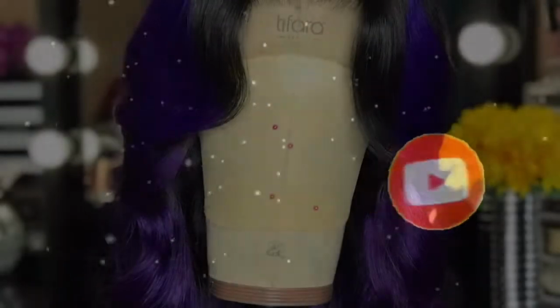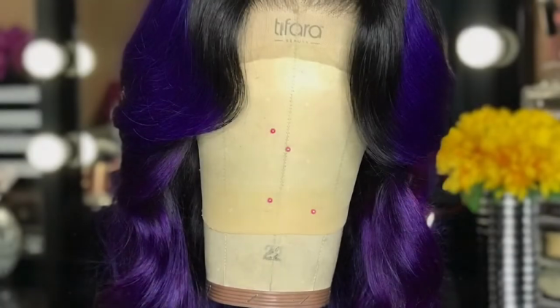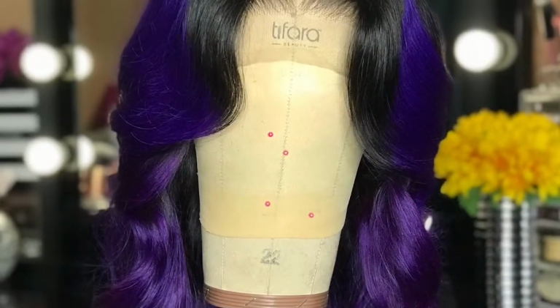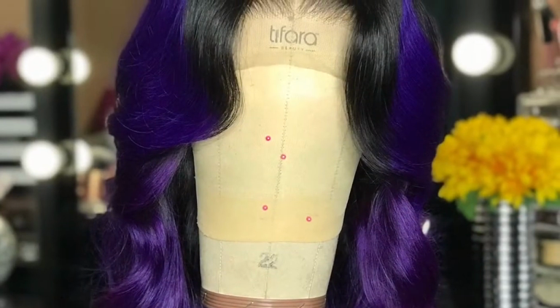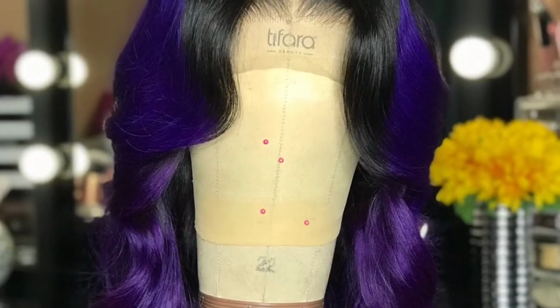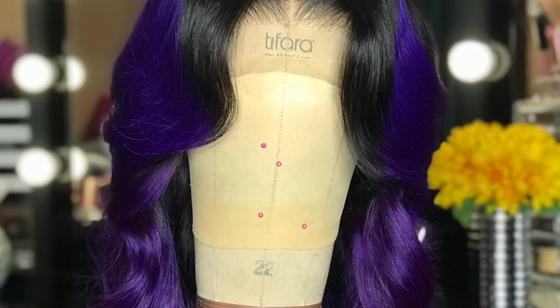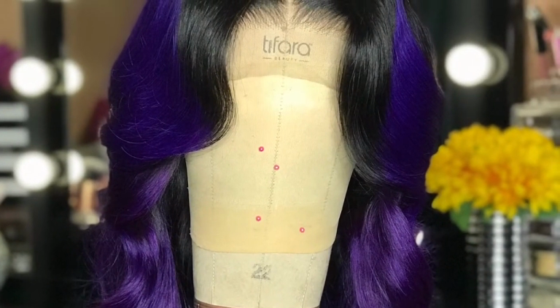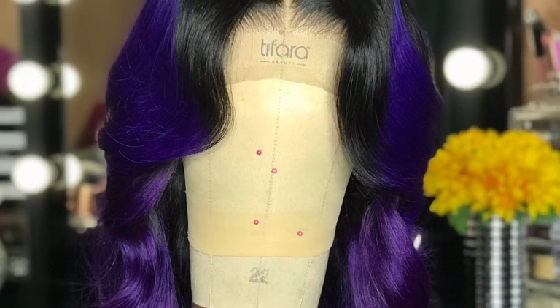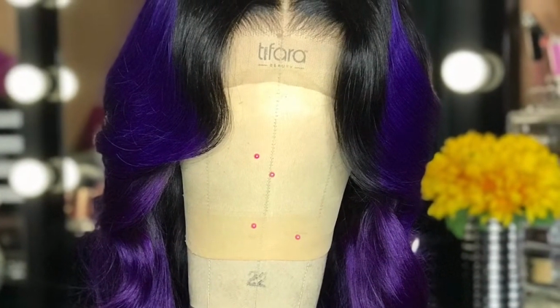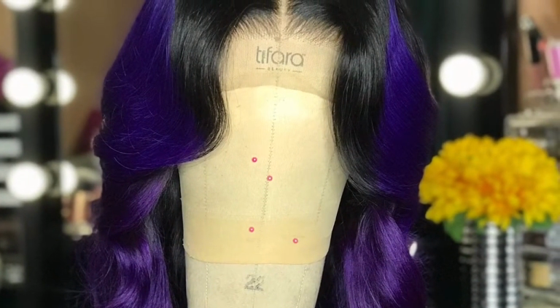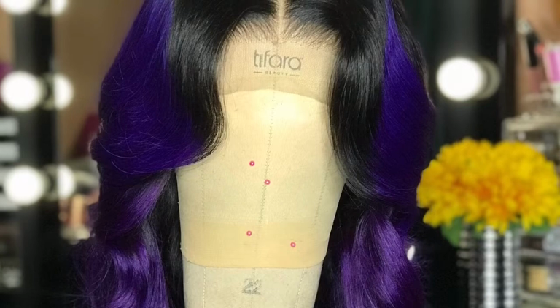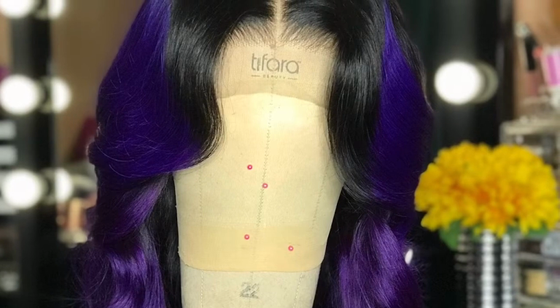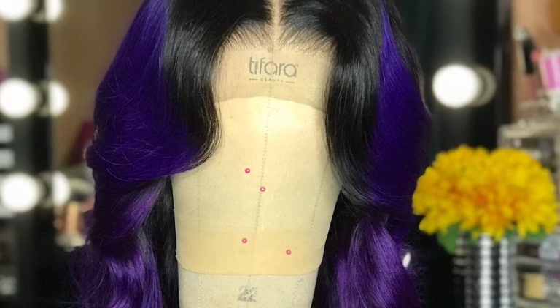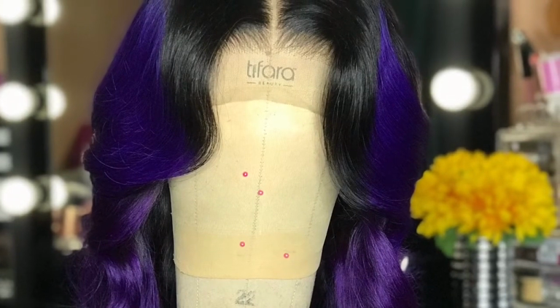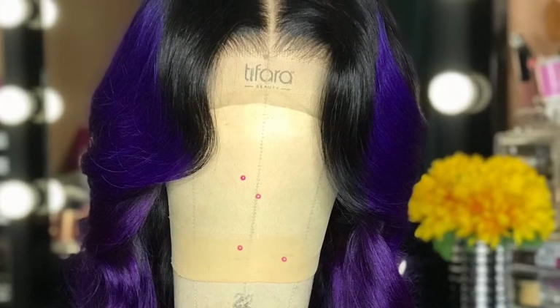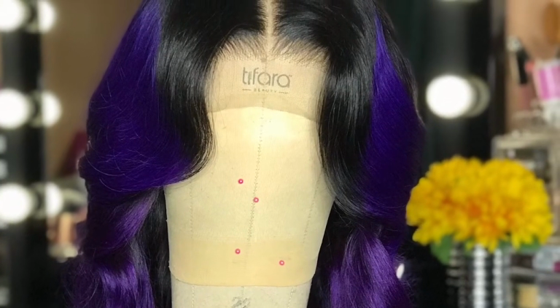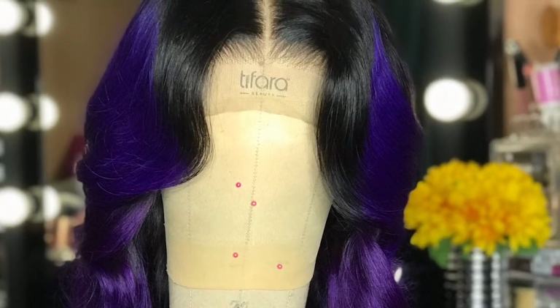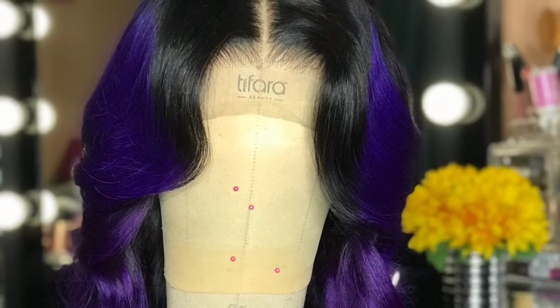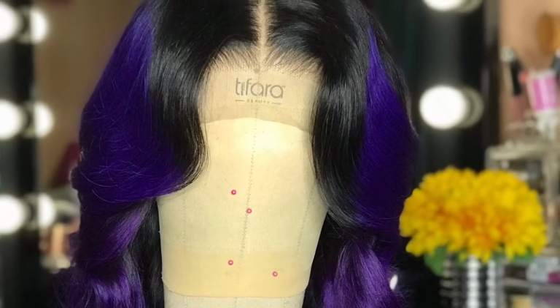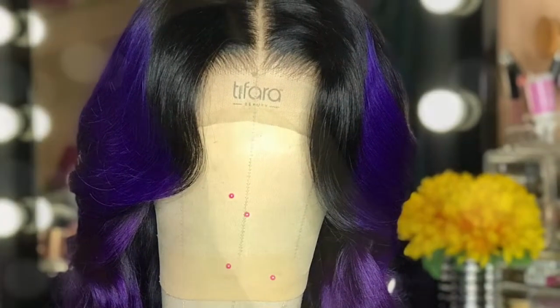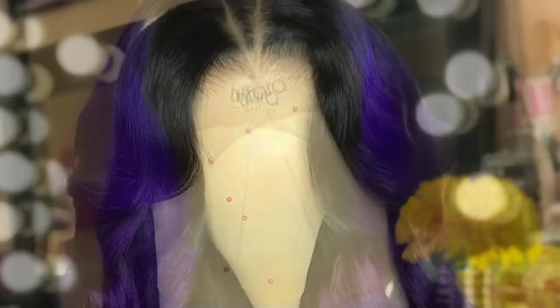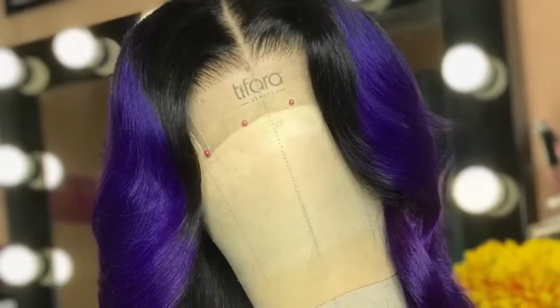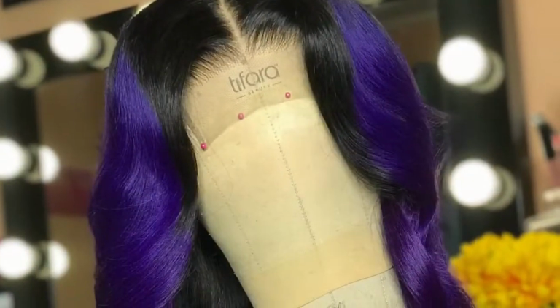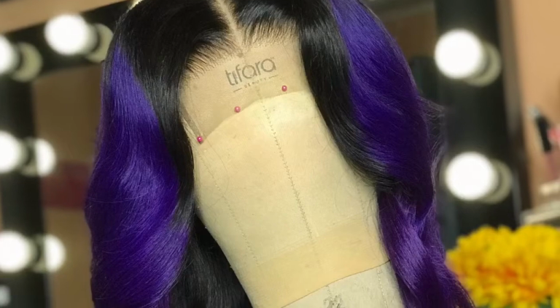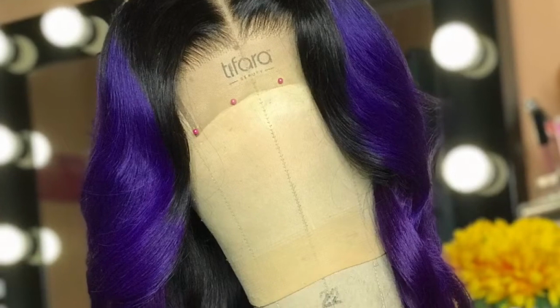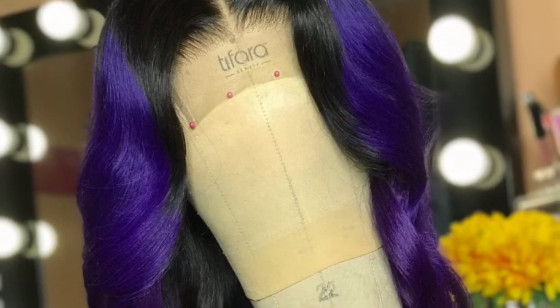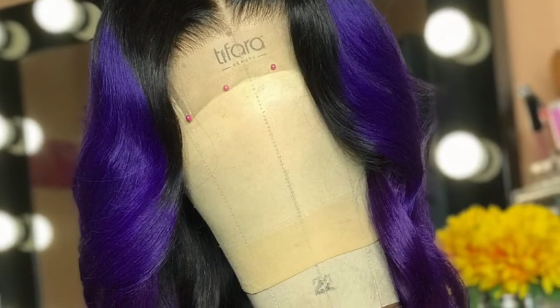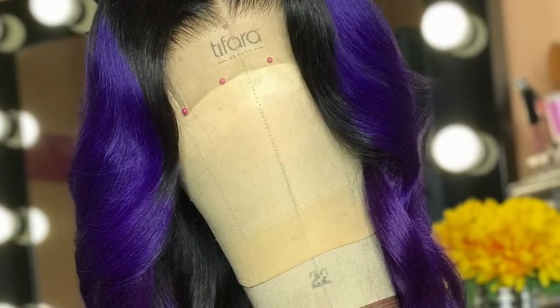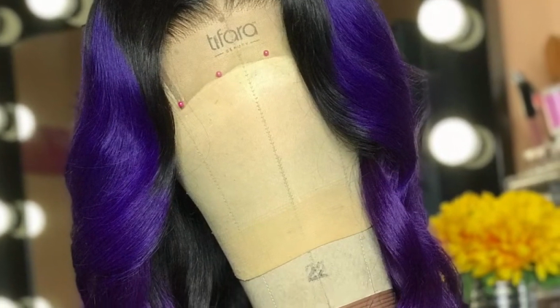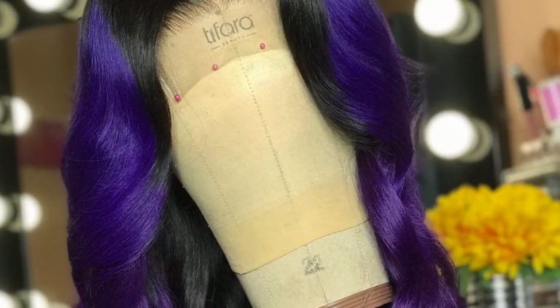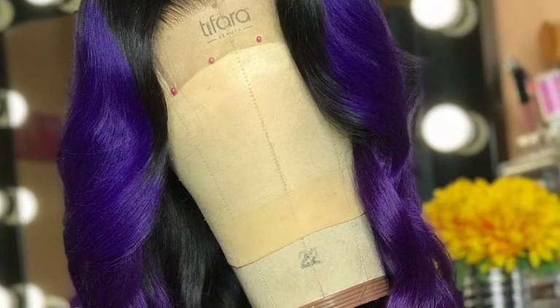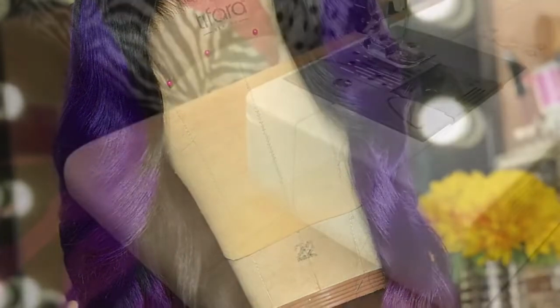Hey dolls, welcome back to my YouTube channel. Today I will be doing one of my most highly requested videos — how I make this beautiful lace closure unit using the sewing machine method. Now let's get straight into the video.